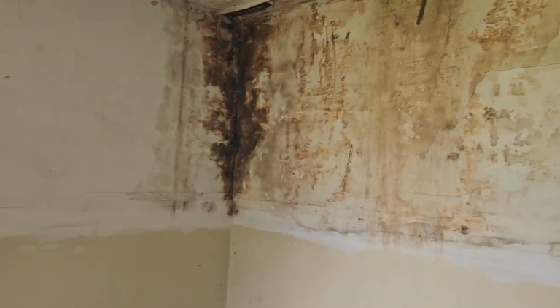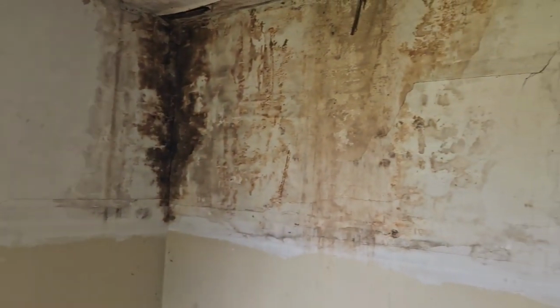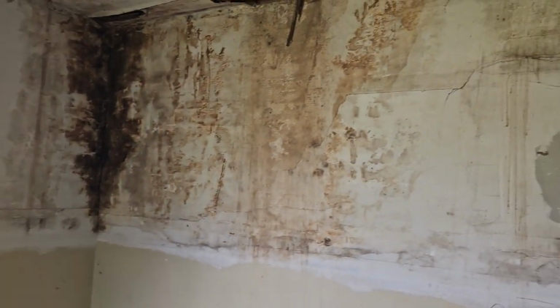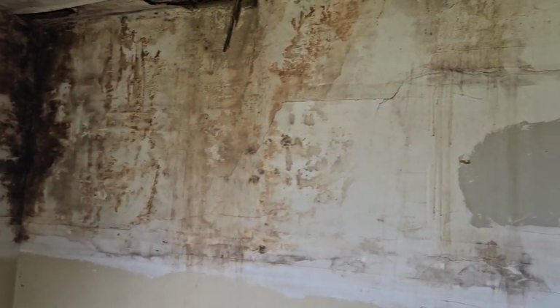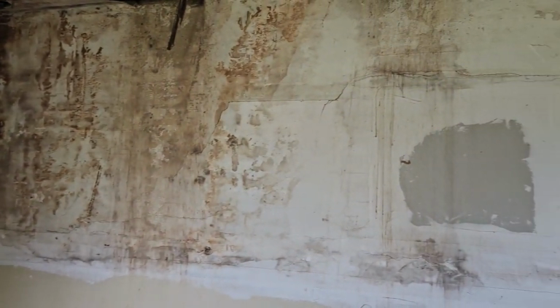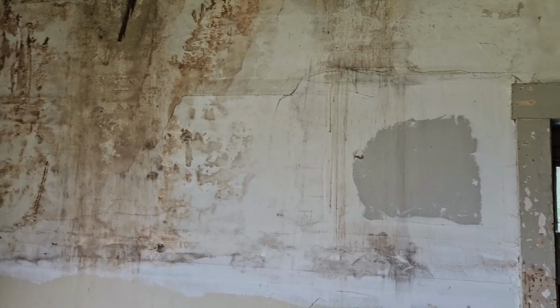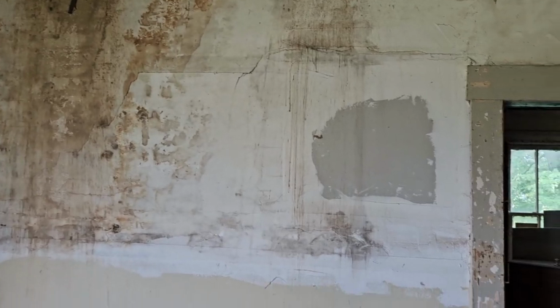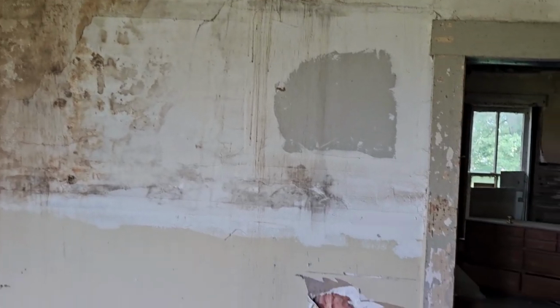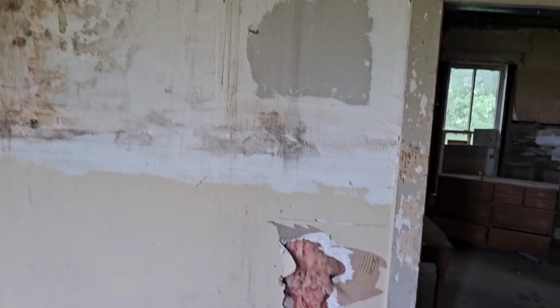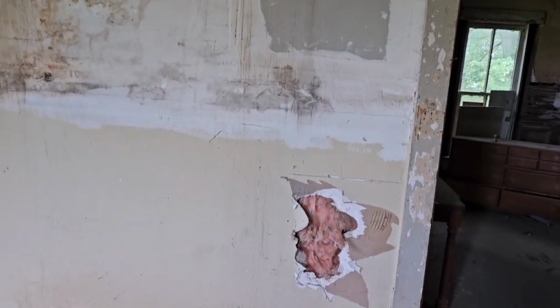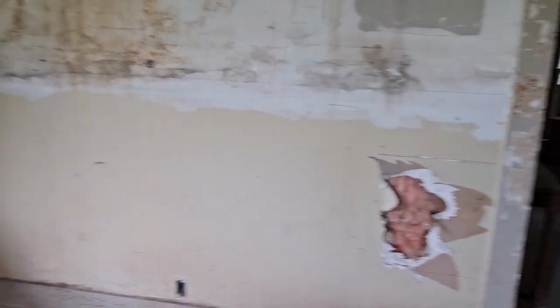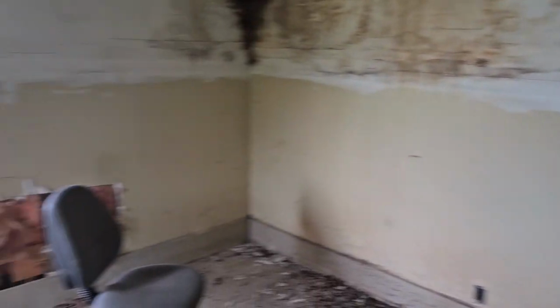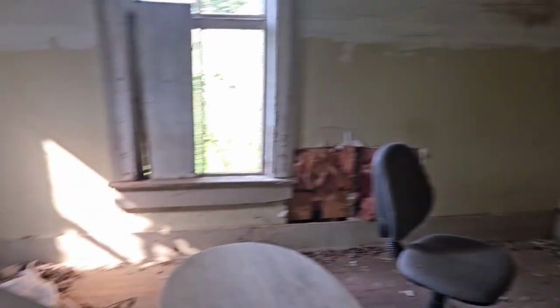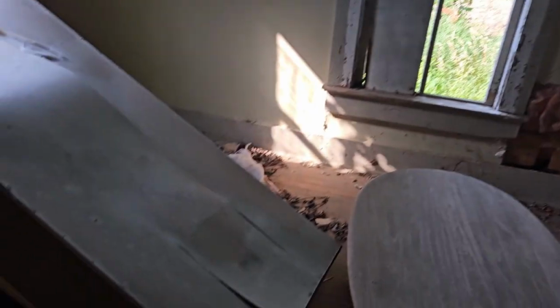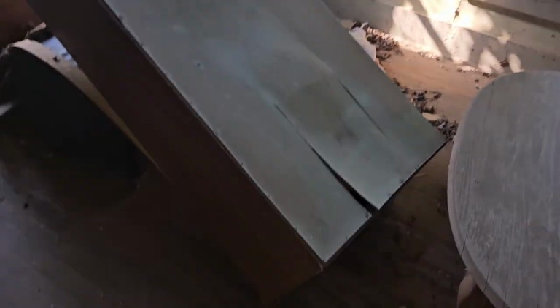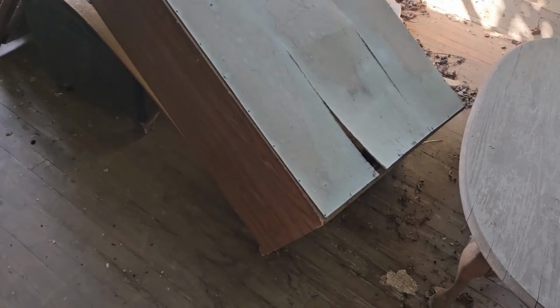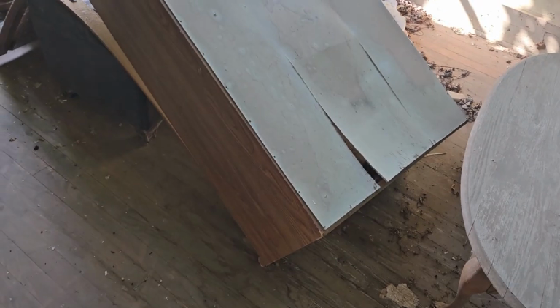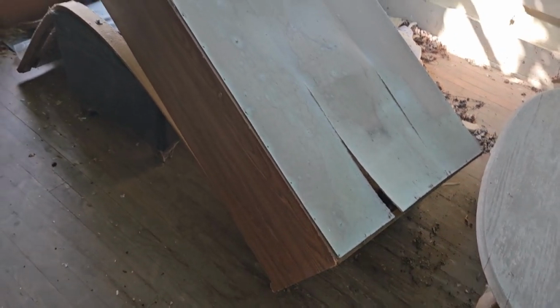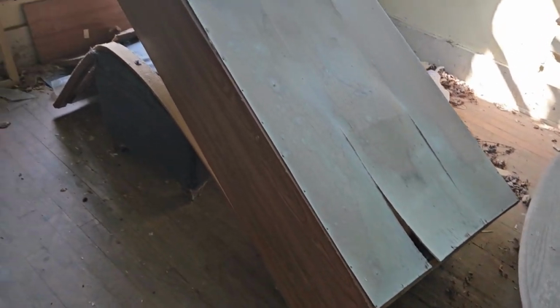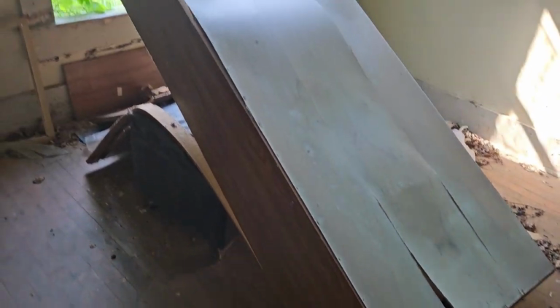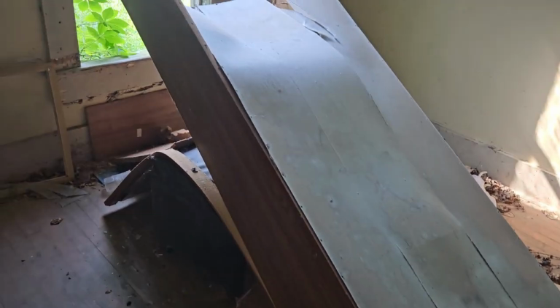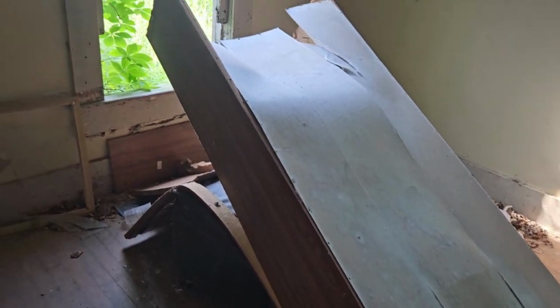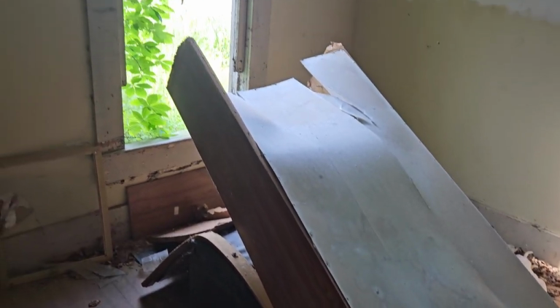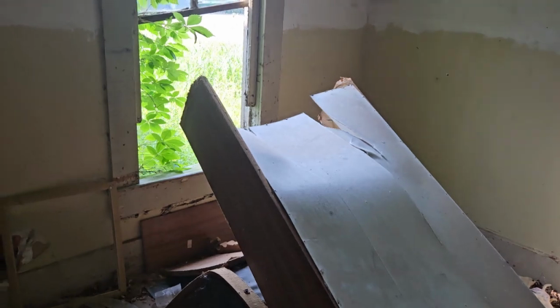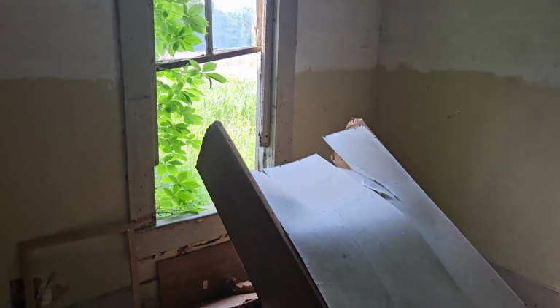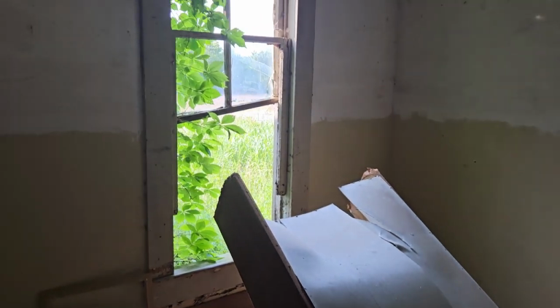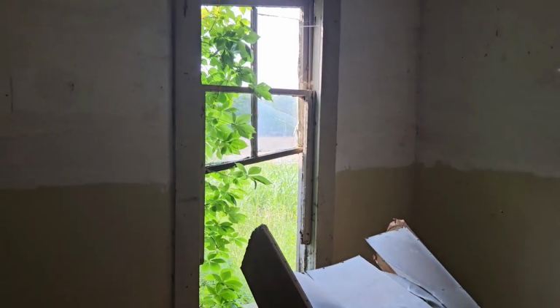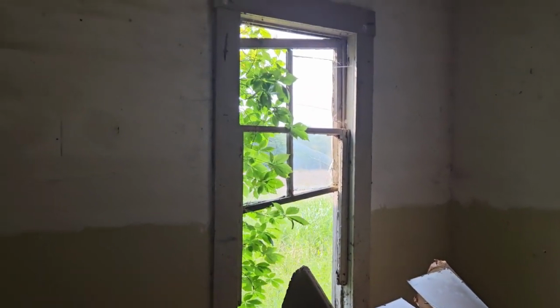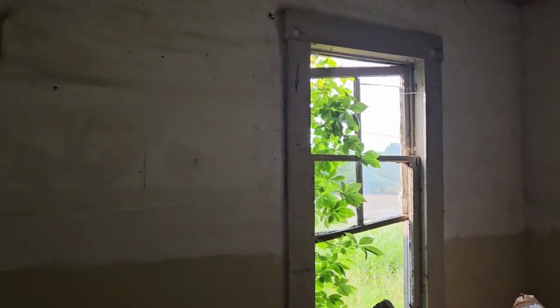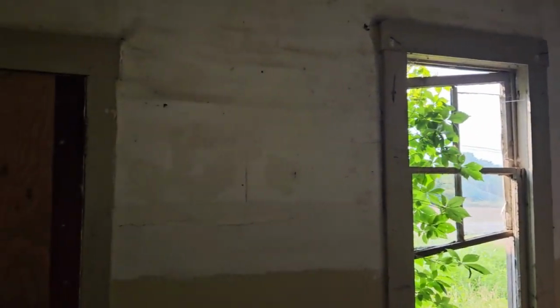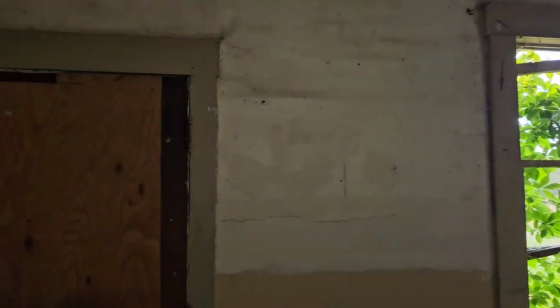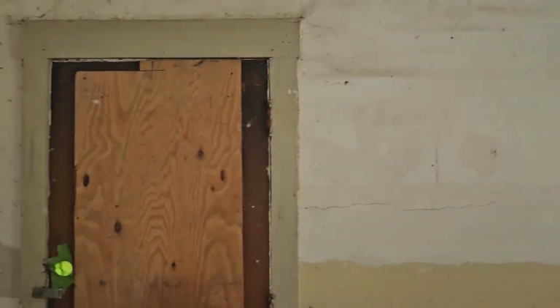Wait until you all see the basement of this house — it is so cool. It has a cellar, a second floor, and of course the main floor here. It also has a barn.